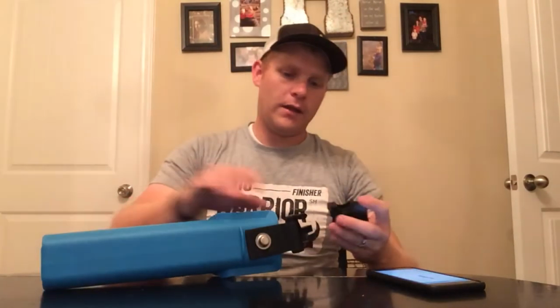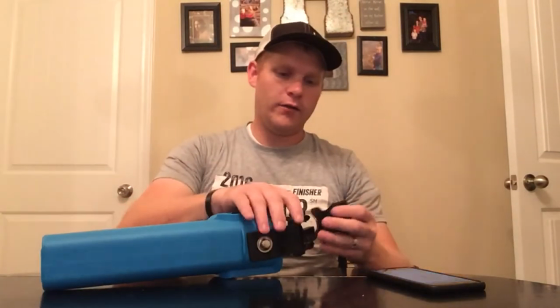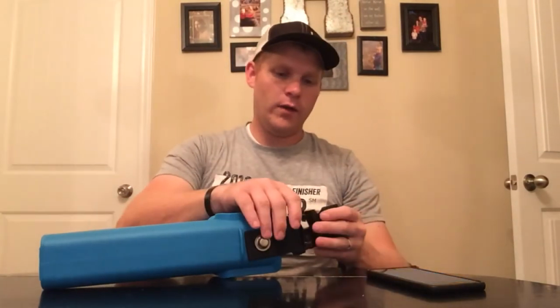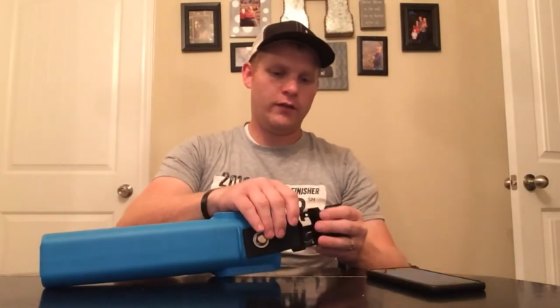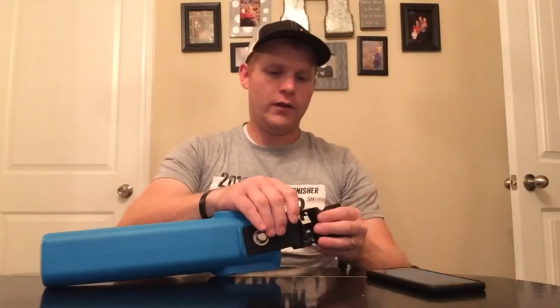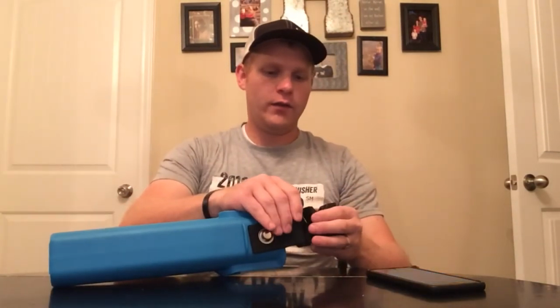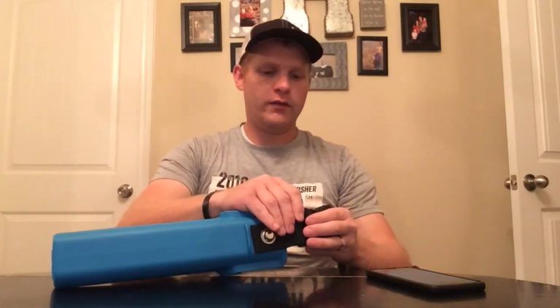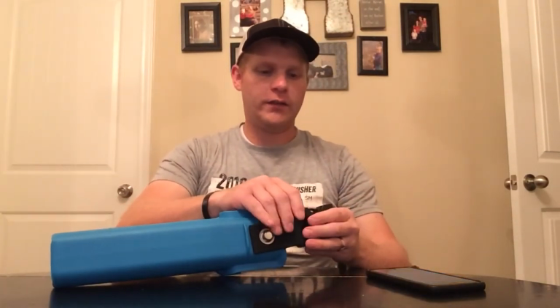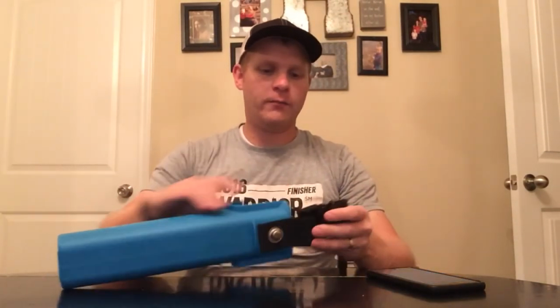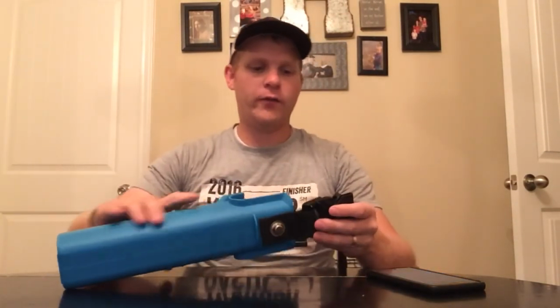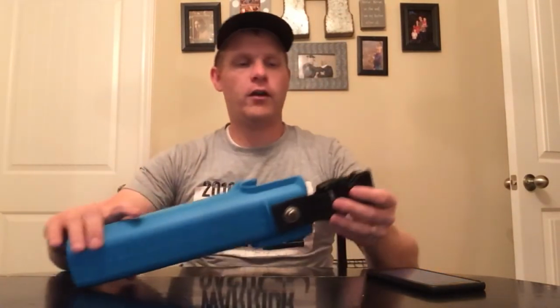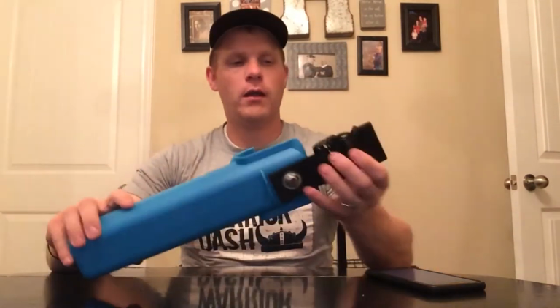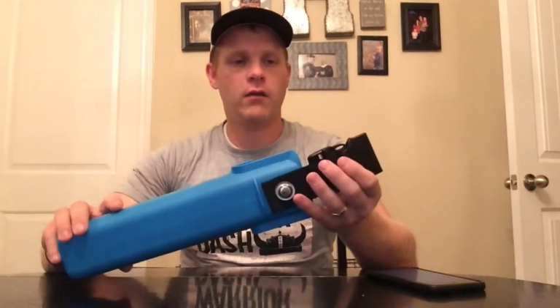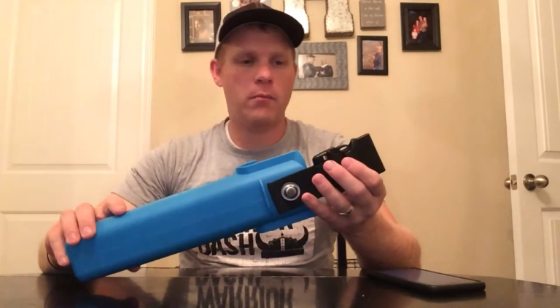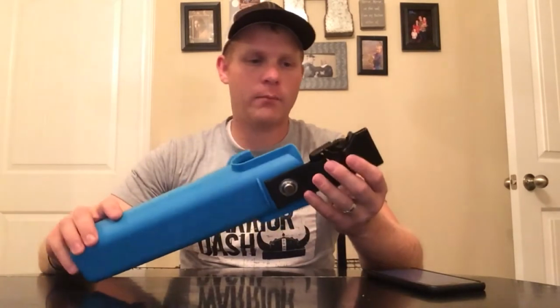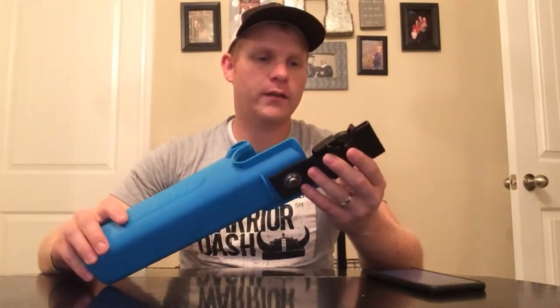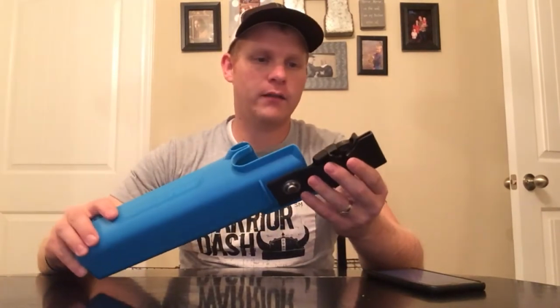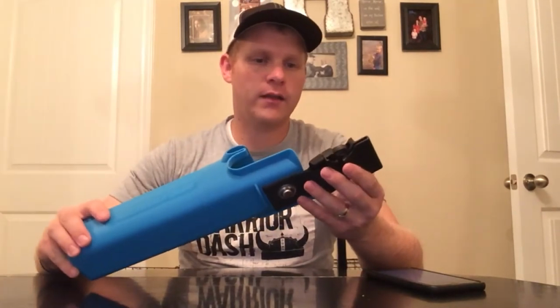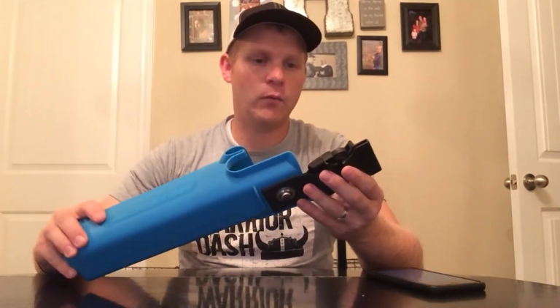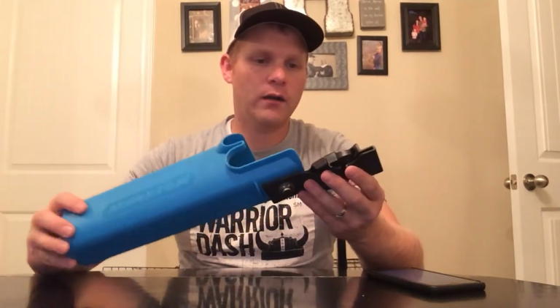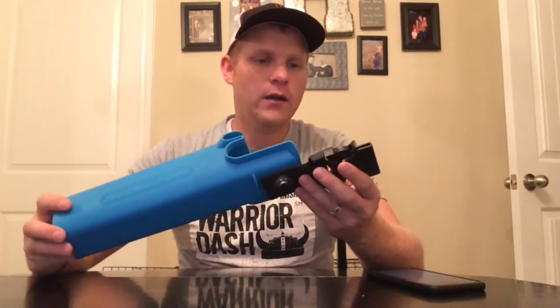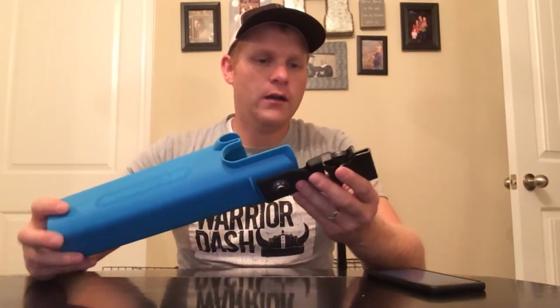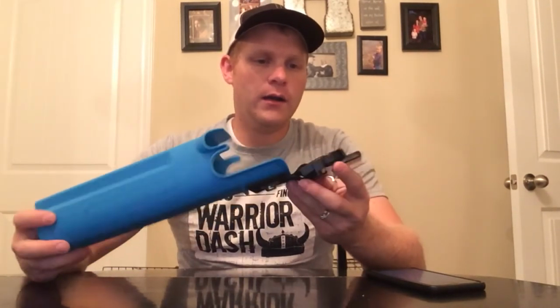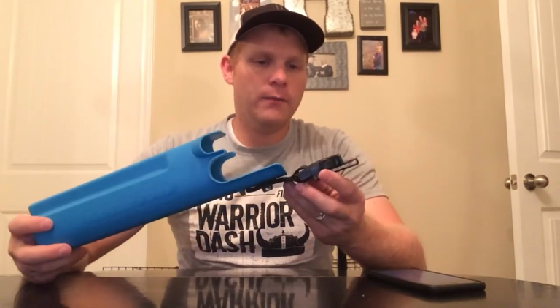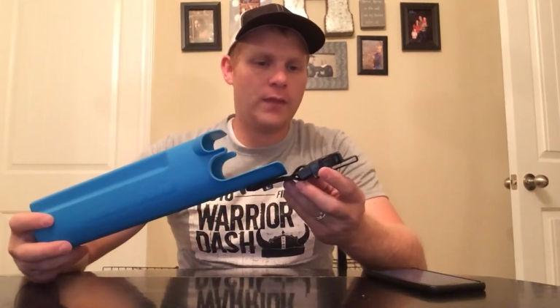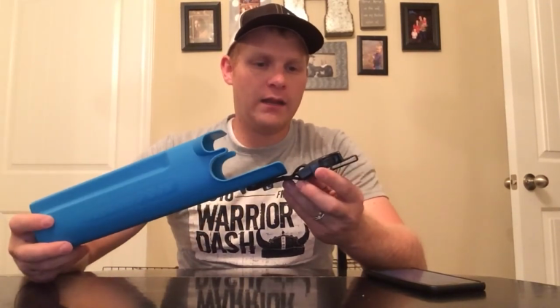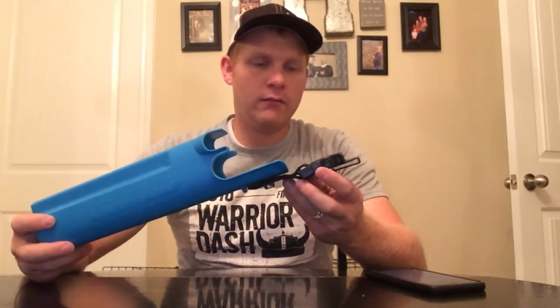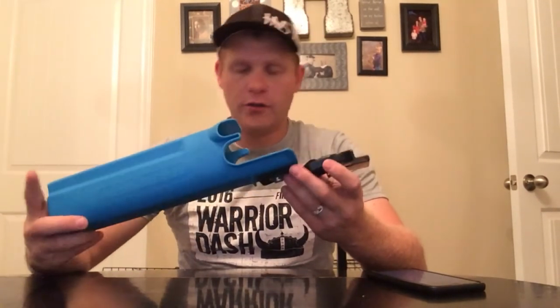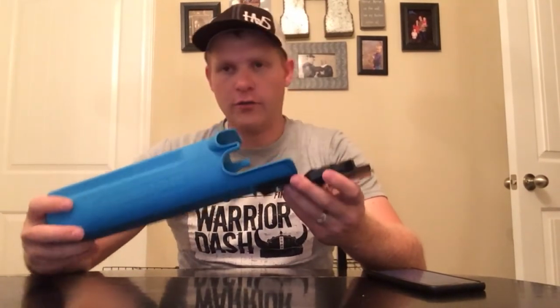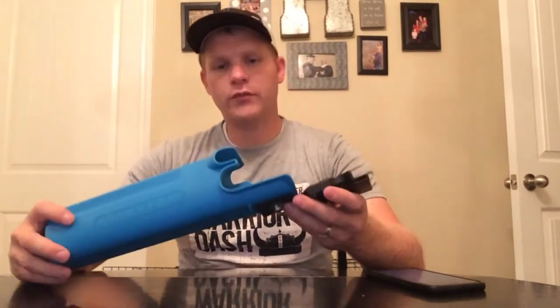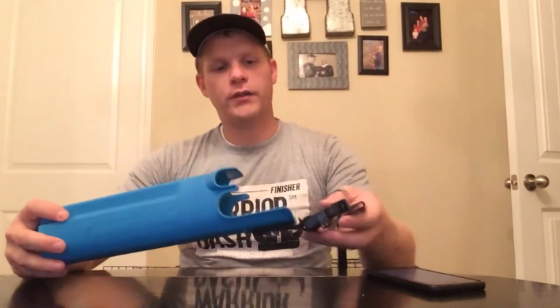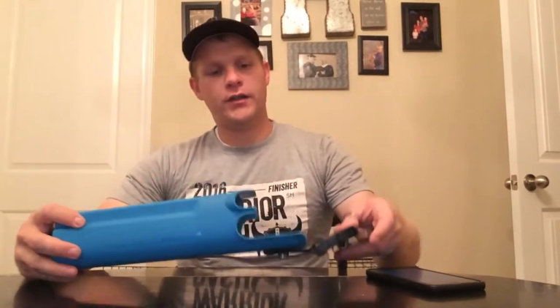You can clip that around your waist so you can carry it with you. This actually fits perfectly on my black belt that I wear, and I'll show some pictures here.